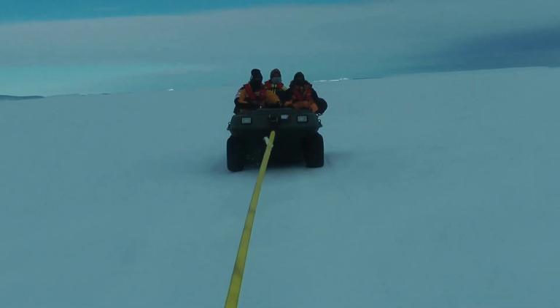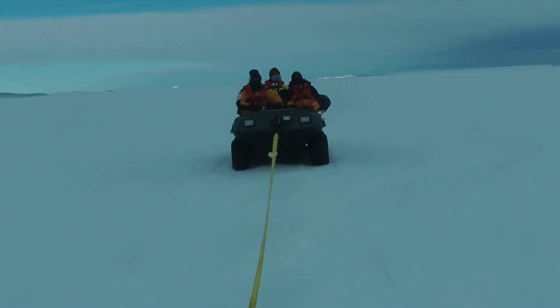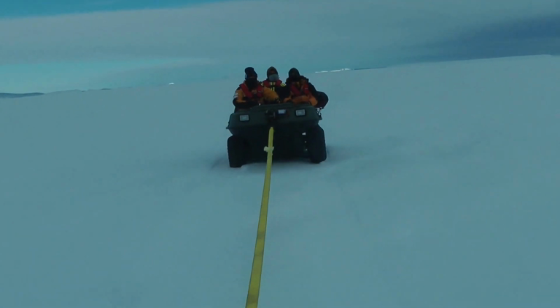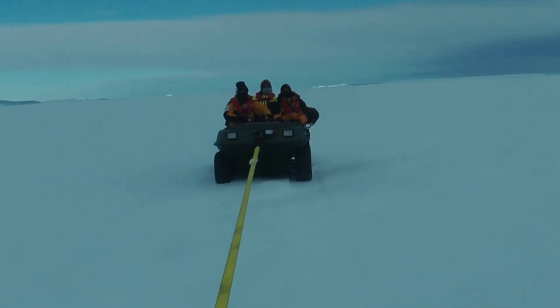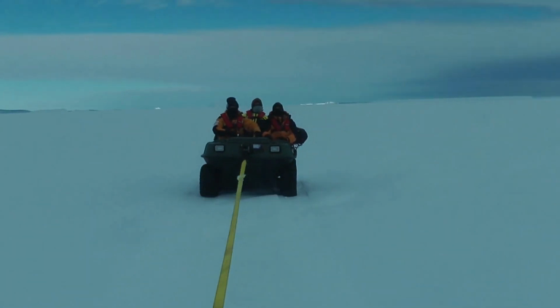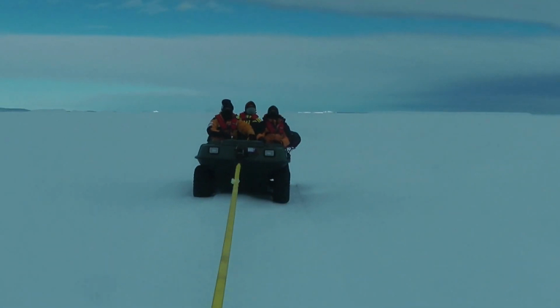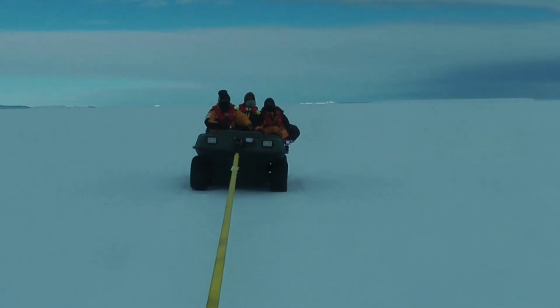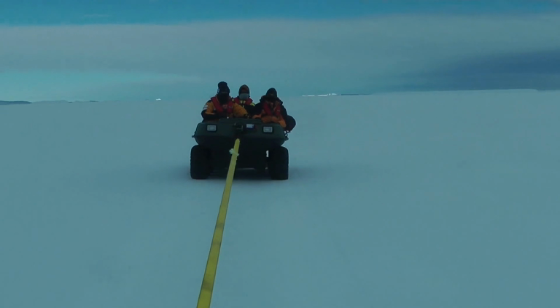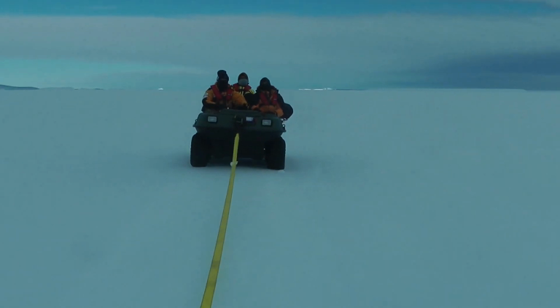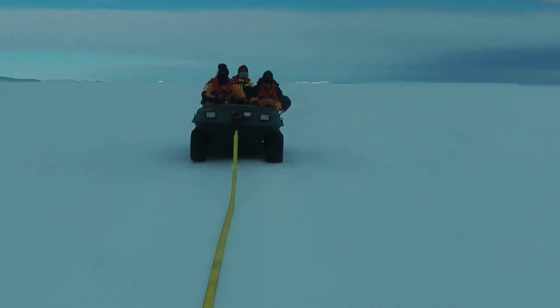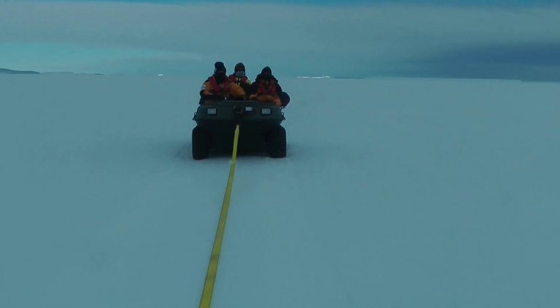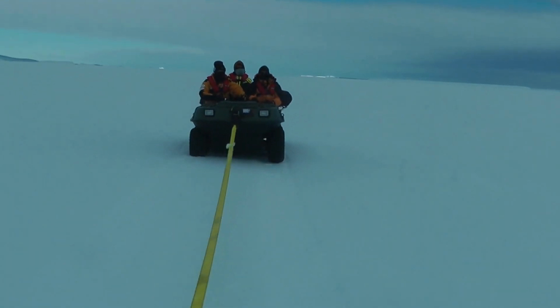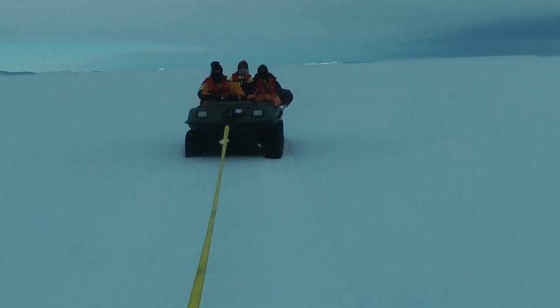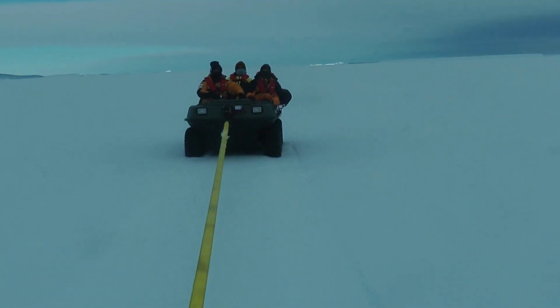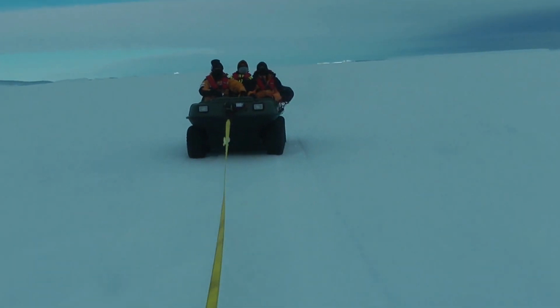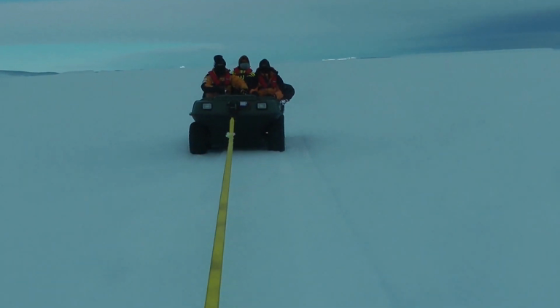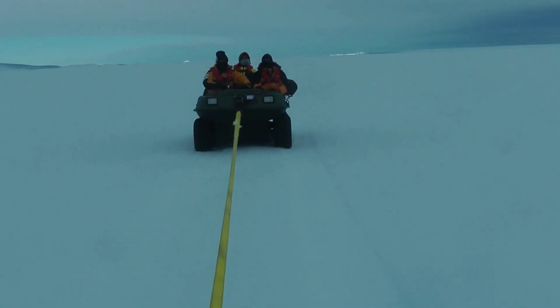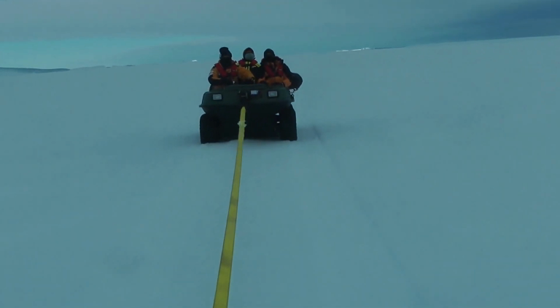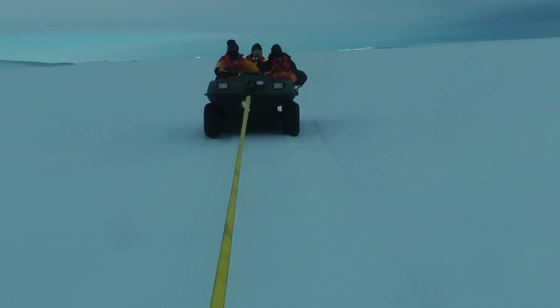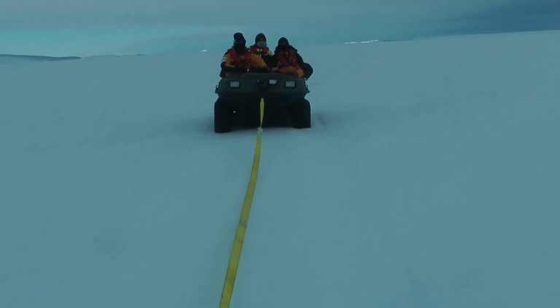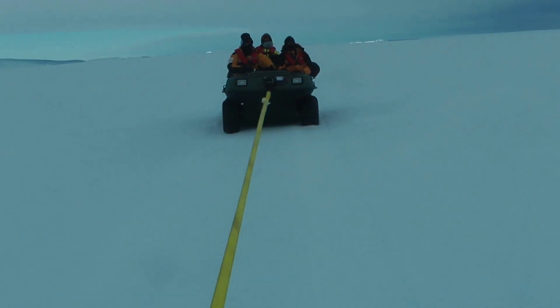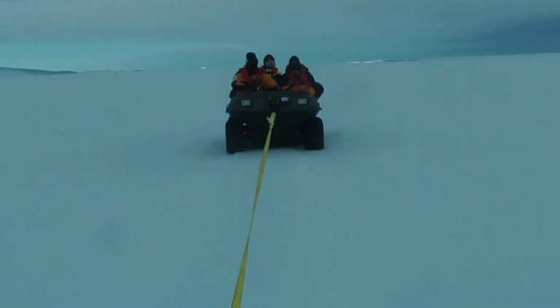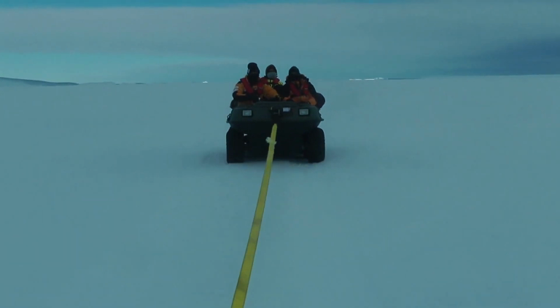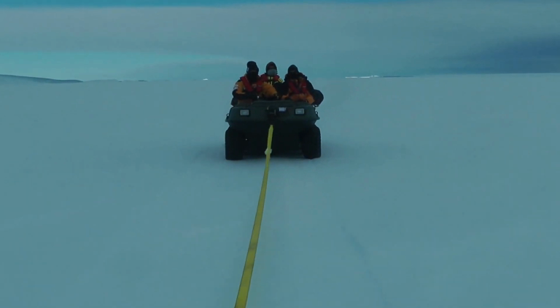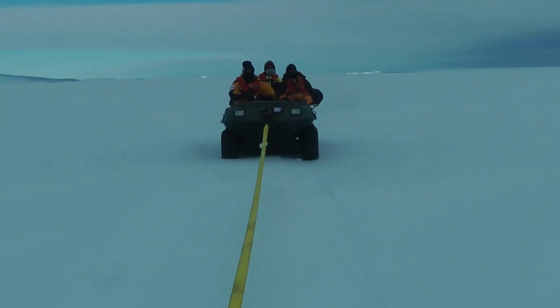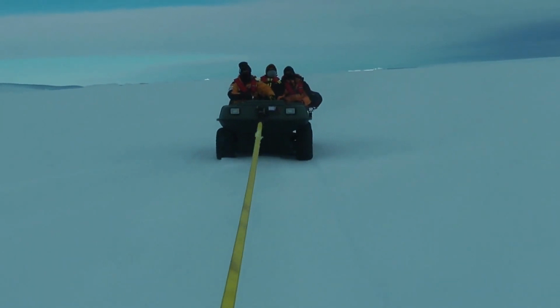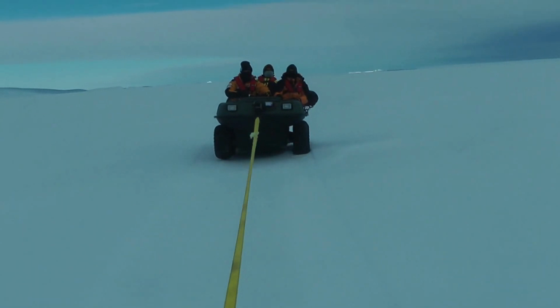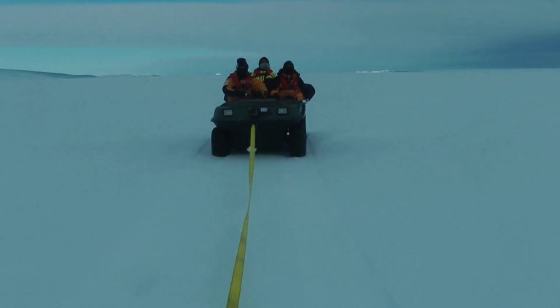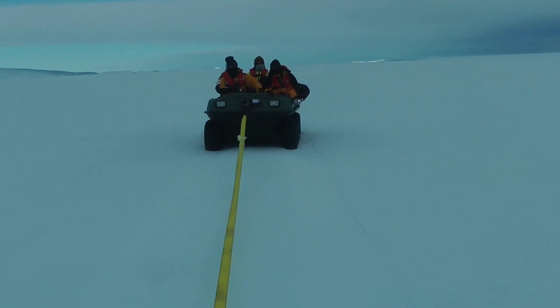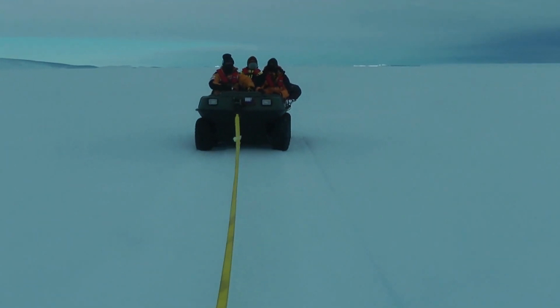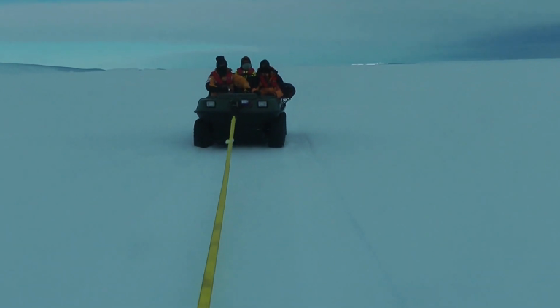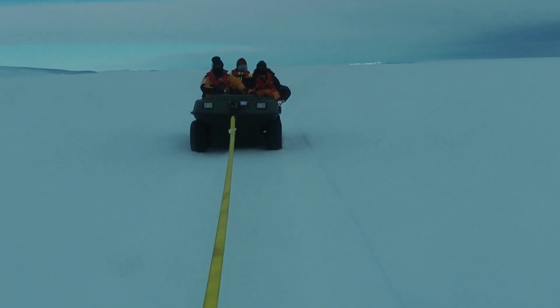We've been going just over two hours now. We're just over 40 kilometres from the Akademik Shokalskiy where we started around 6:30 or so this morning. We estimated about another 25 kilometres to go. We're making great progress.